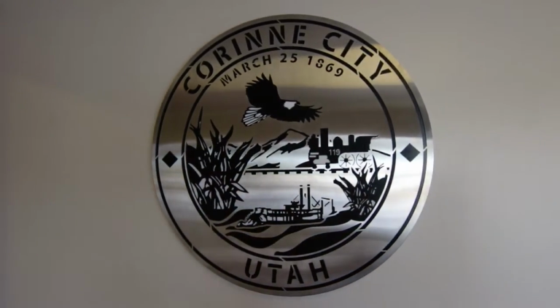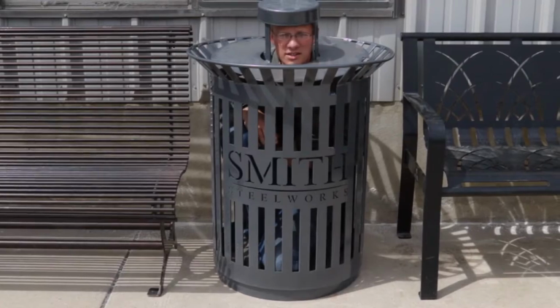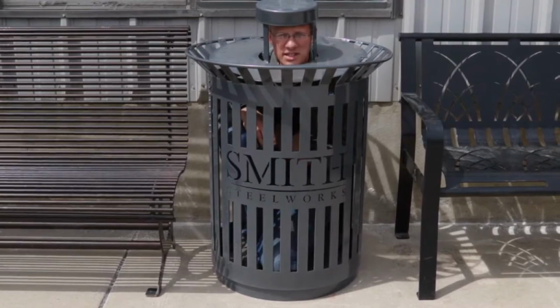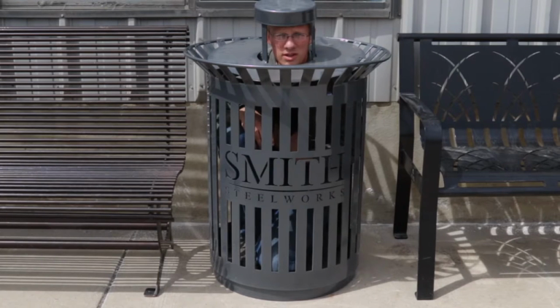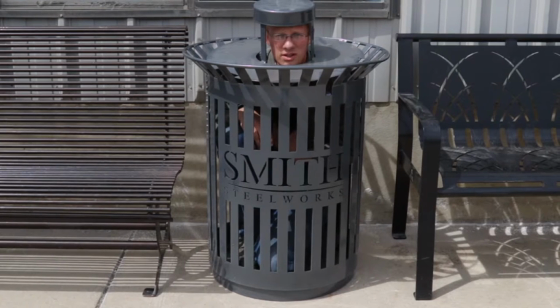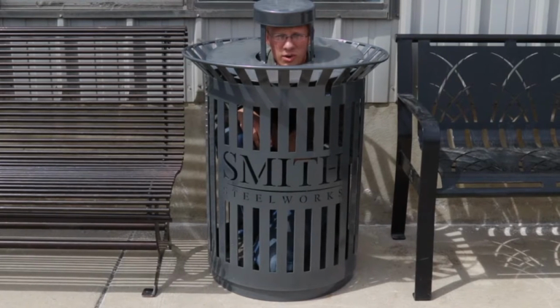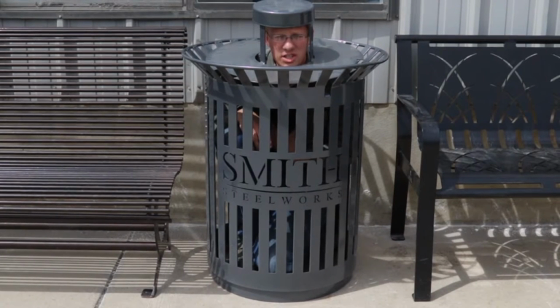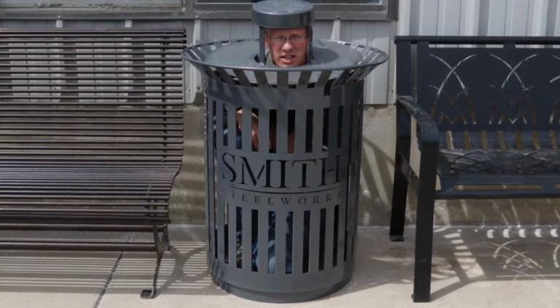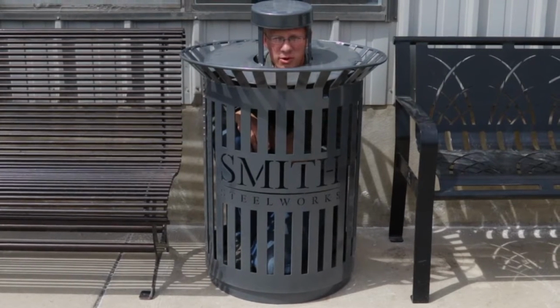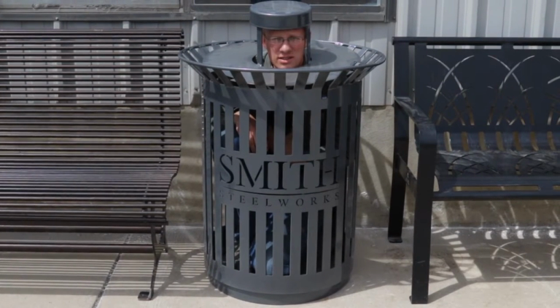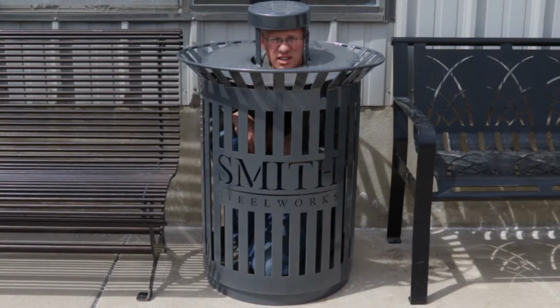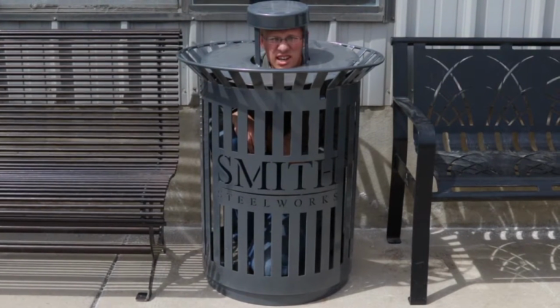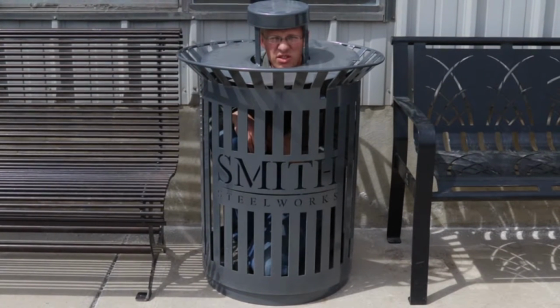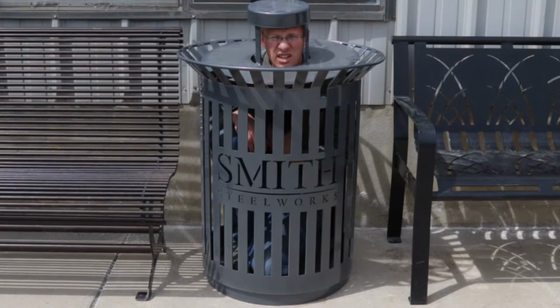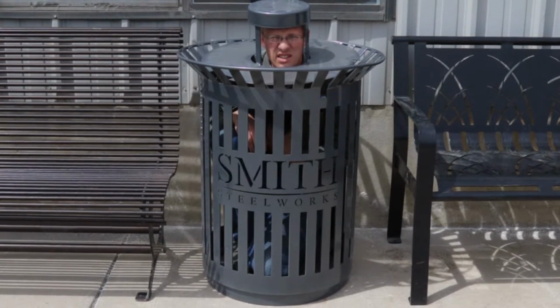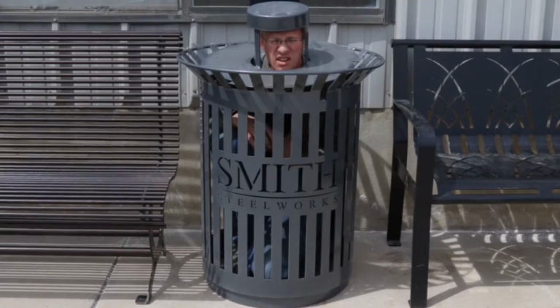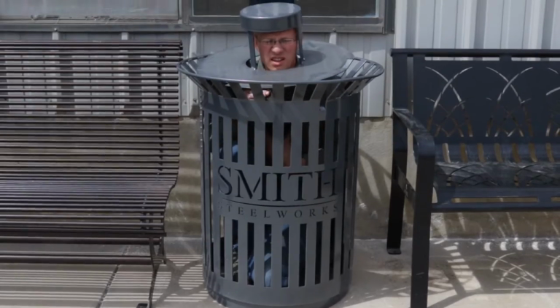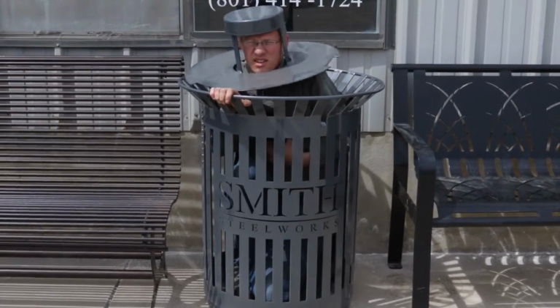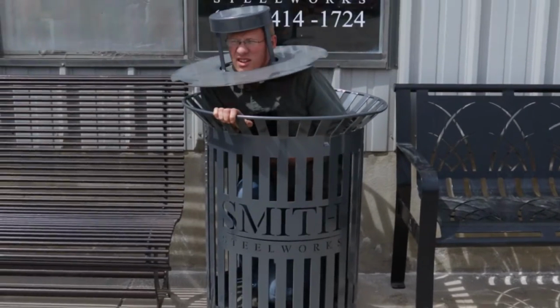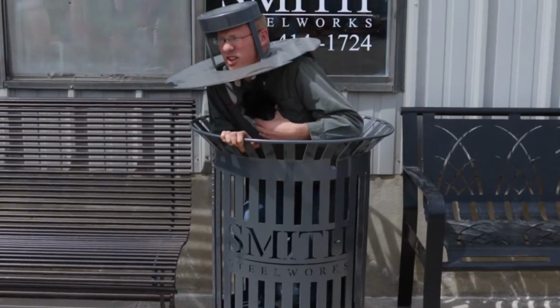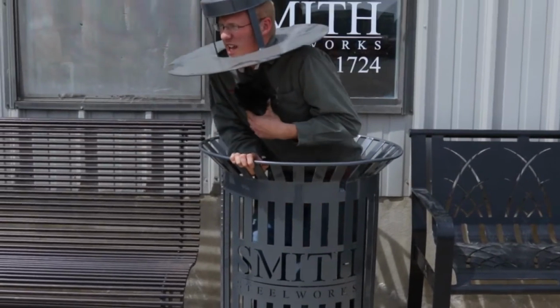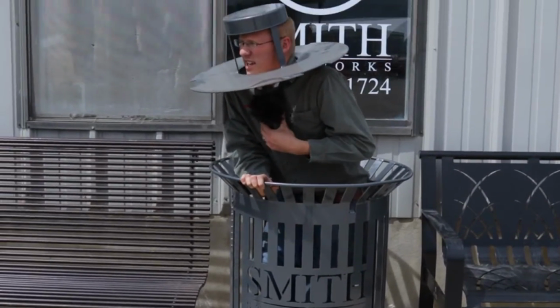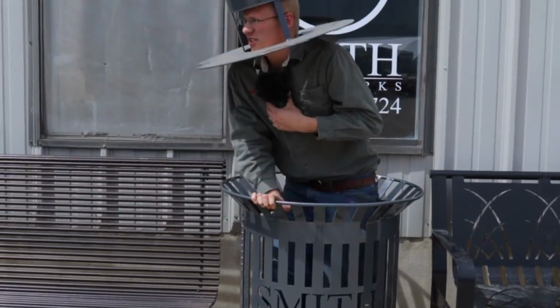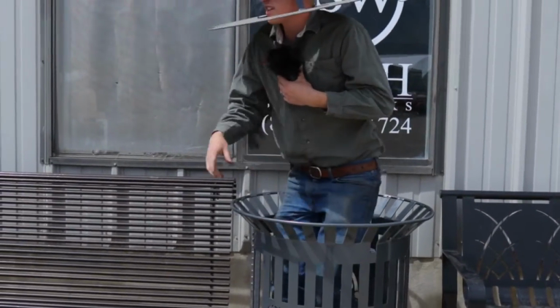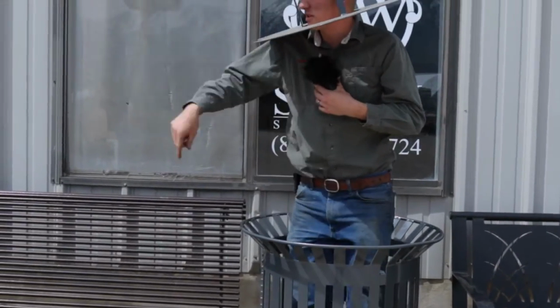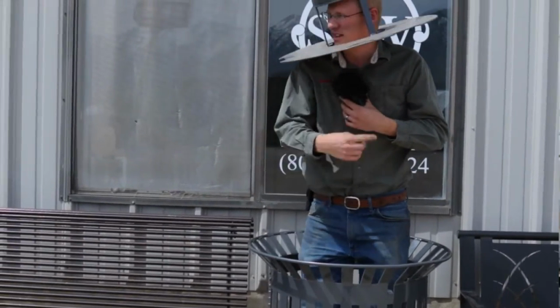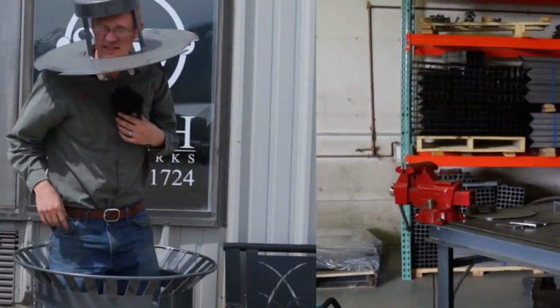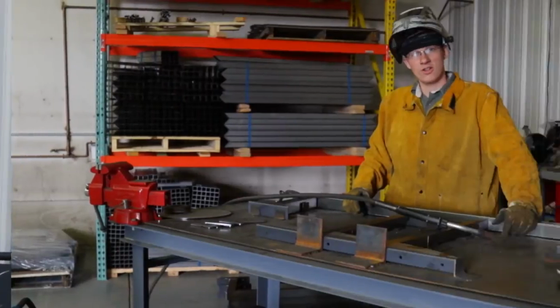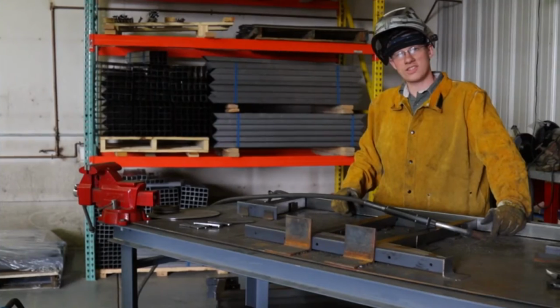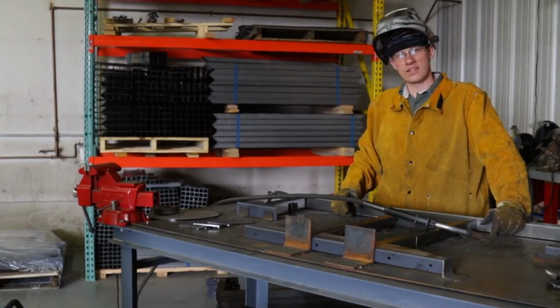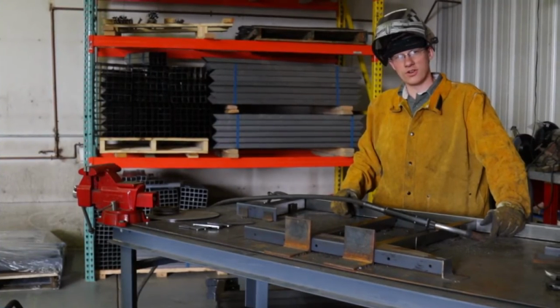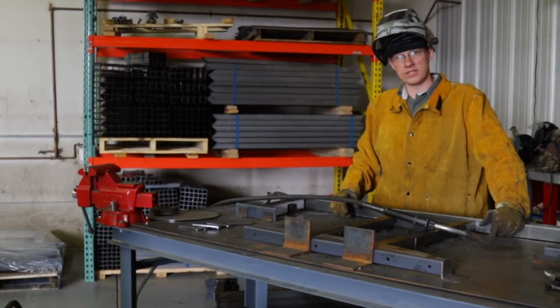Here at Smith Steelworks, we don't ship out any products unless they have been thoroughly tested. Okay guys, you can take this one away. Call us today to start your project.